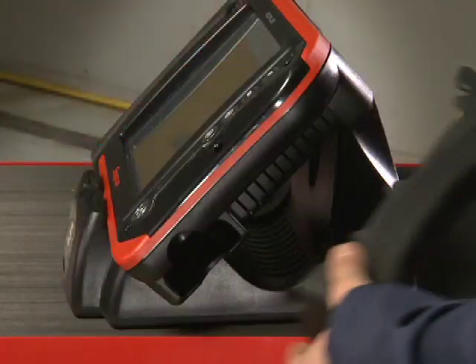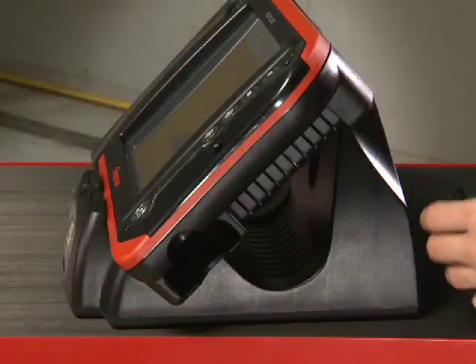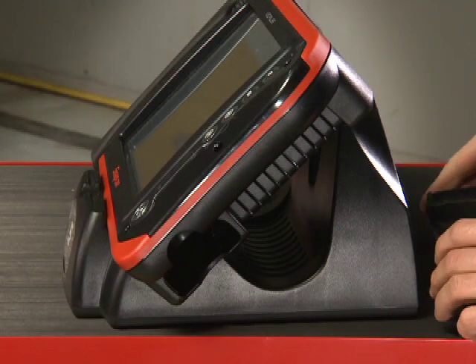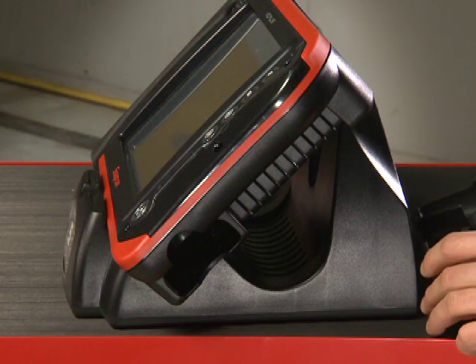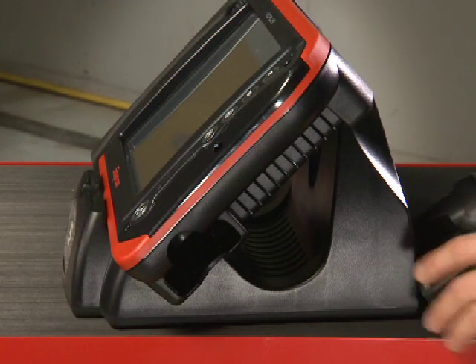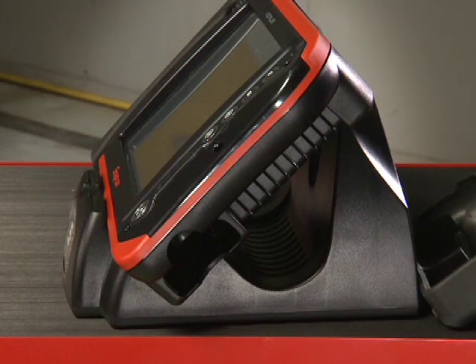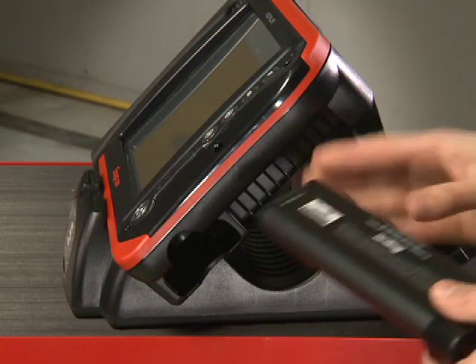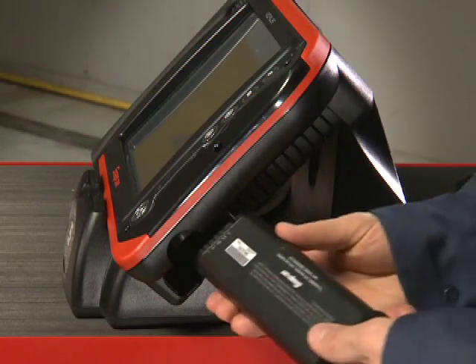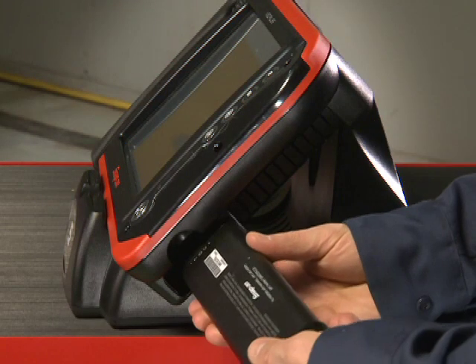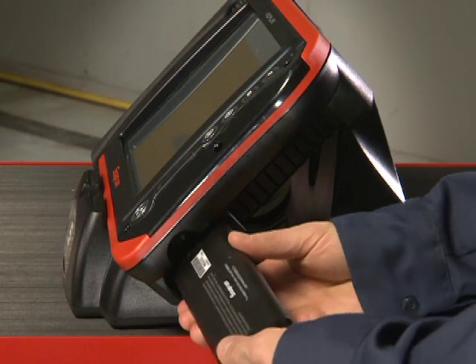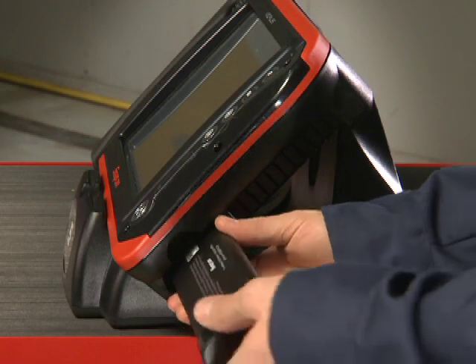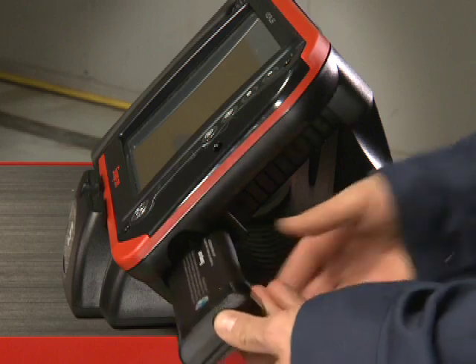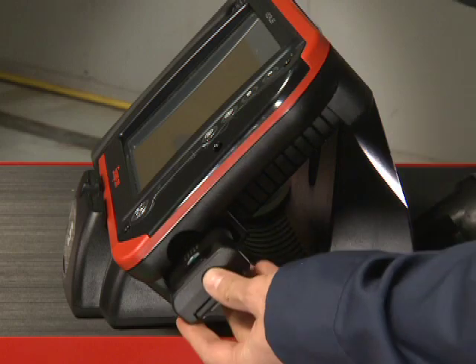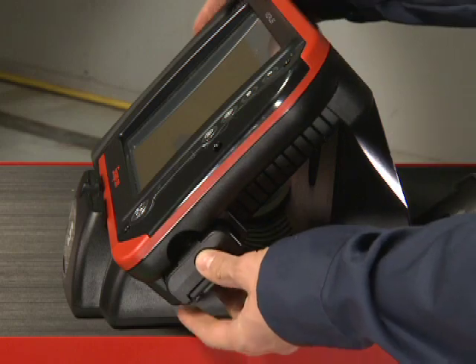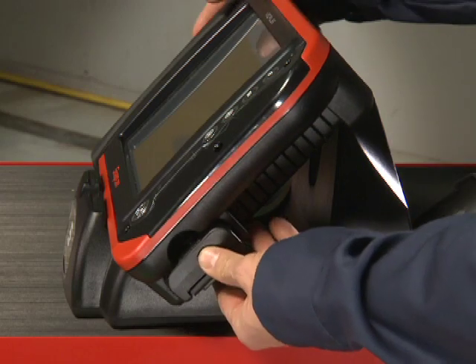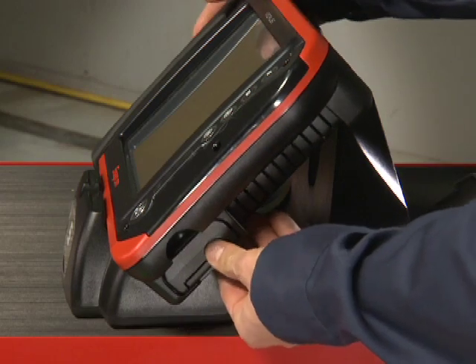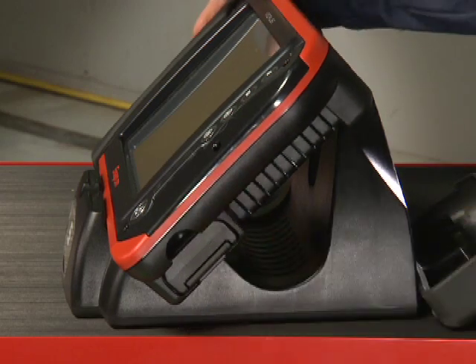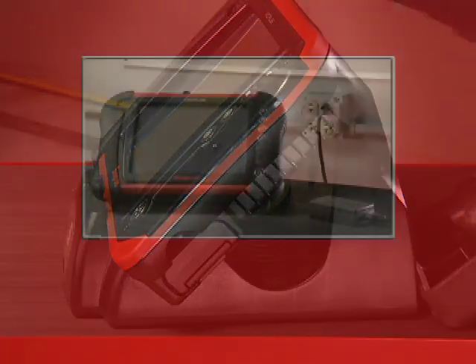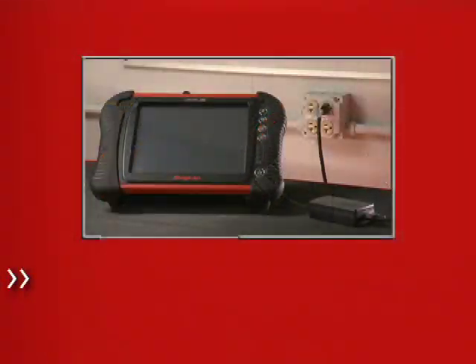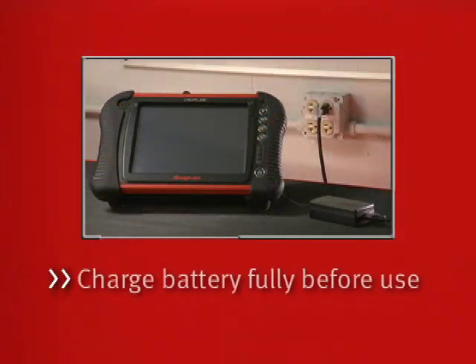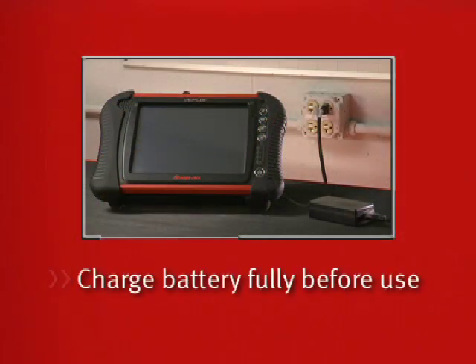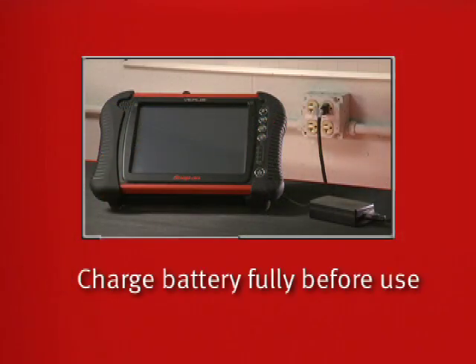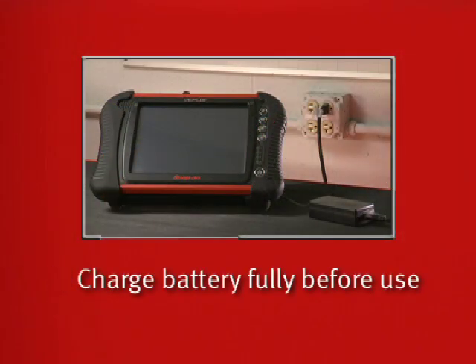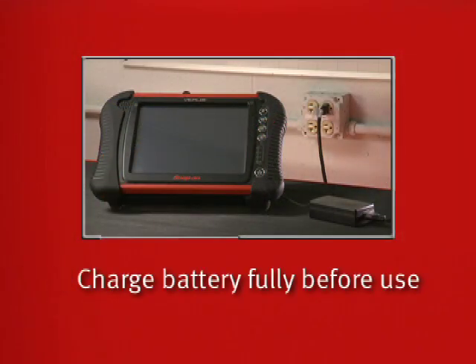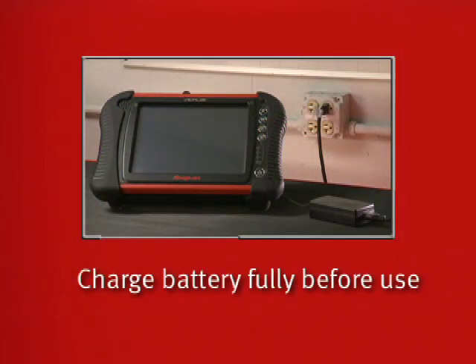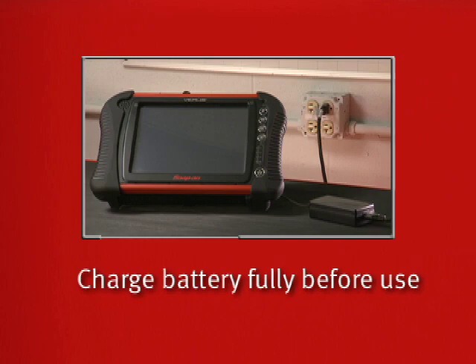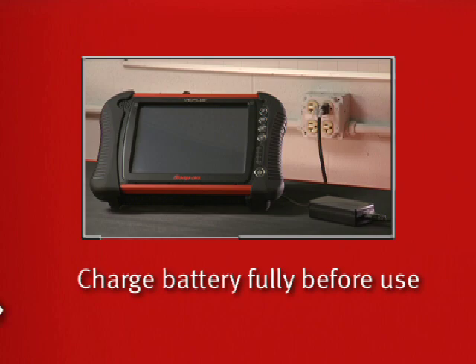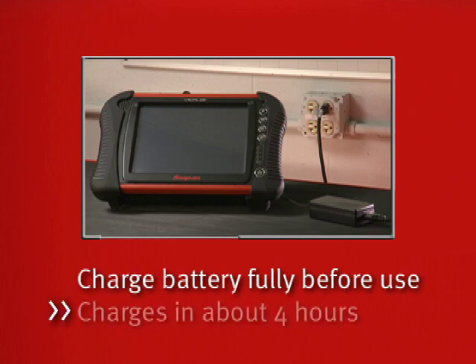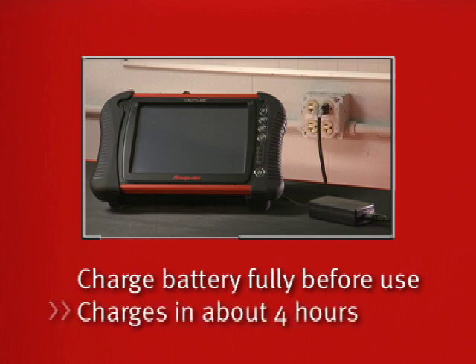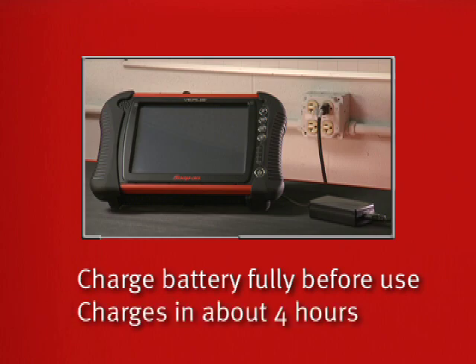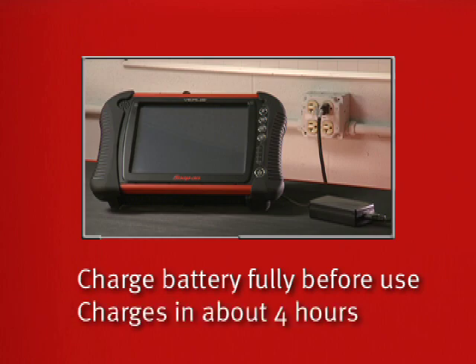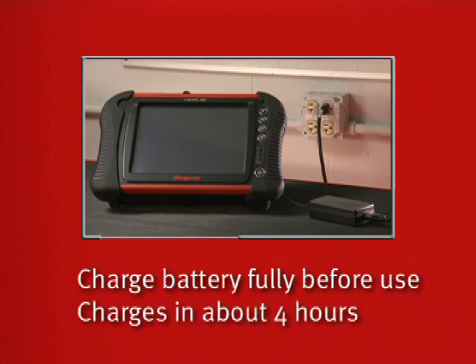To install the battery, remove the right-hand grip and insert the battery. Charge it fully before using it by plugging in the AC adapter. A complete charge takes about four hours.